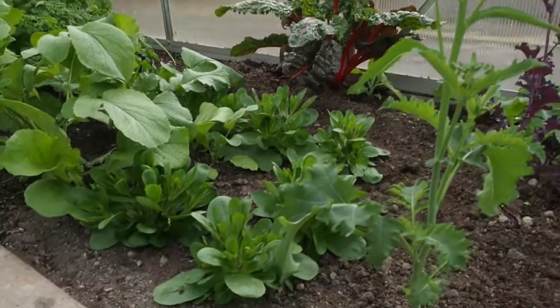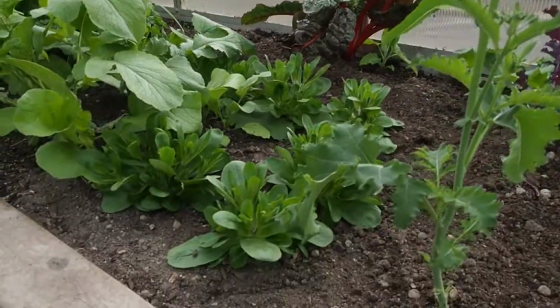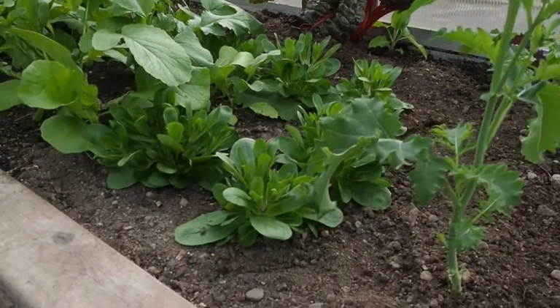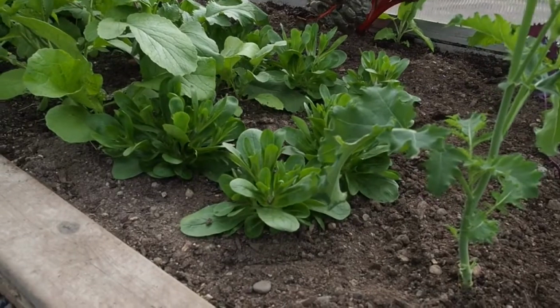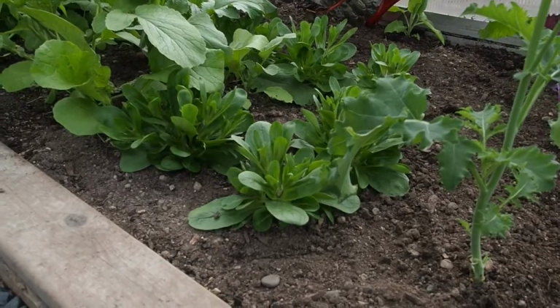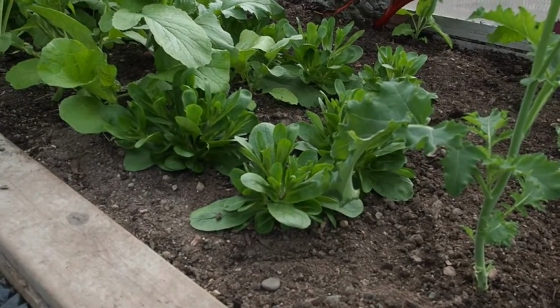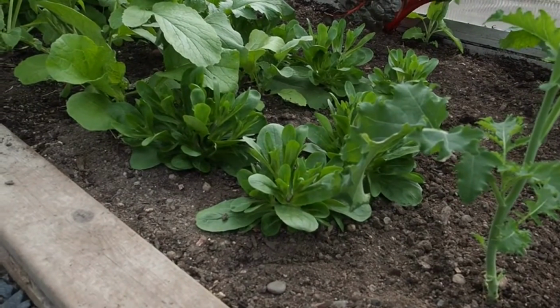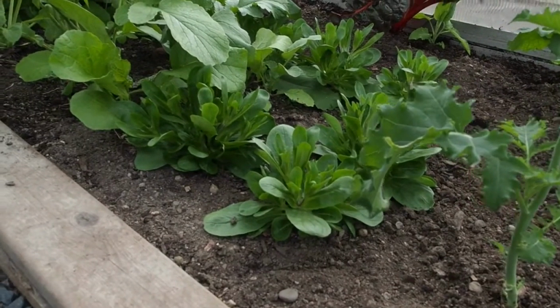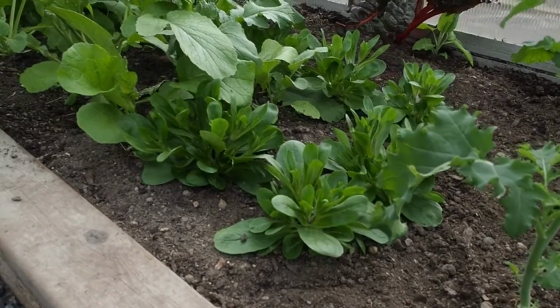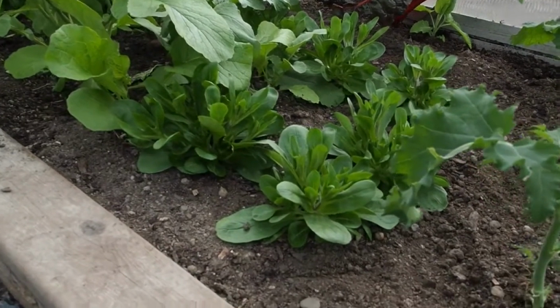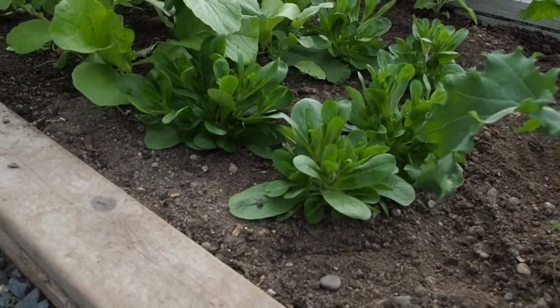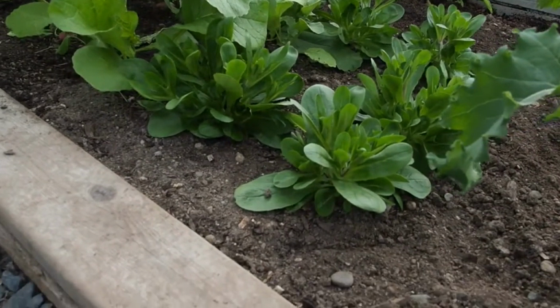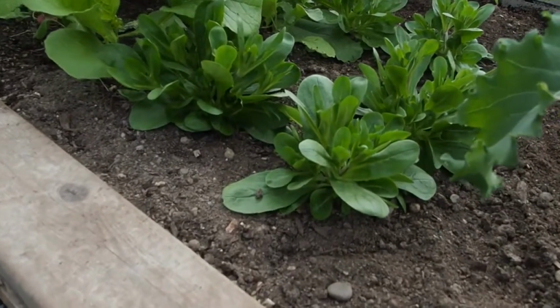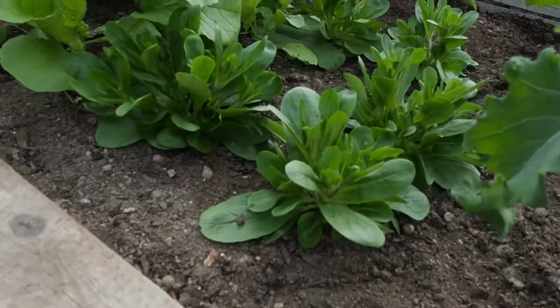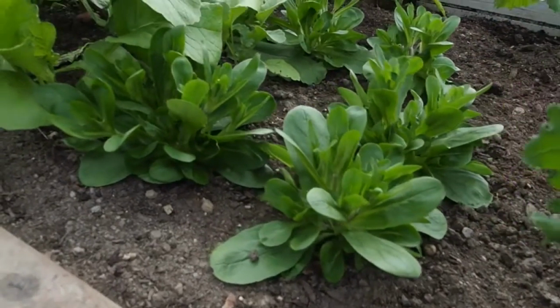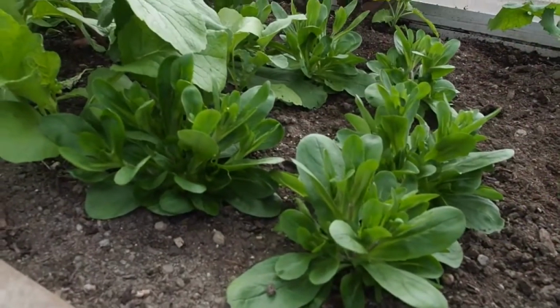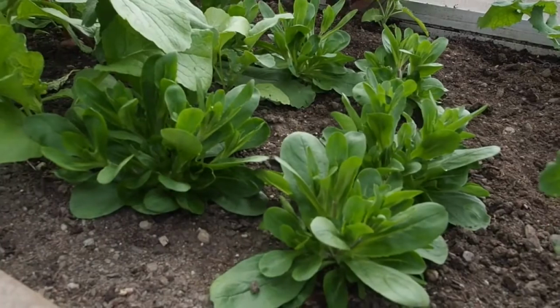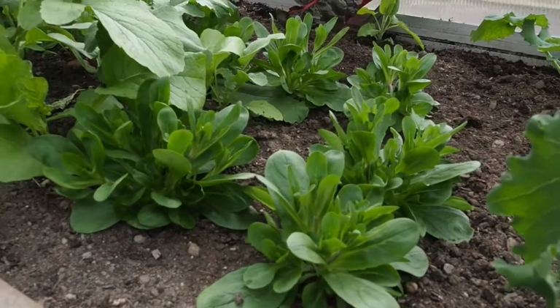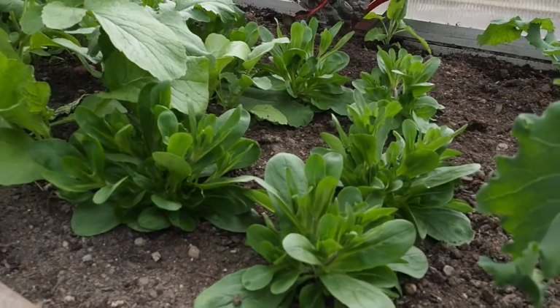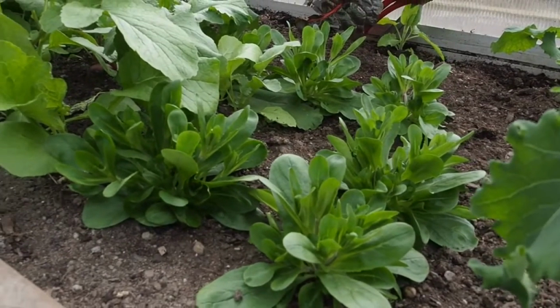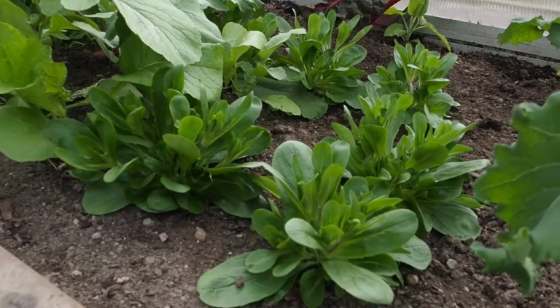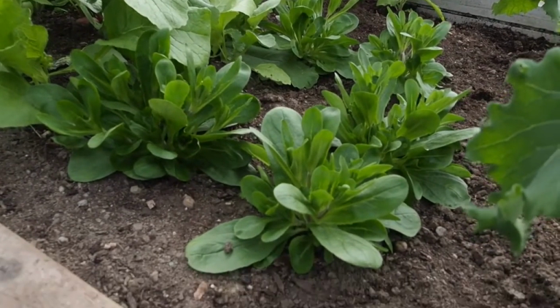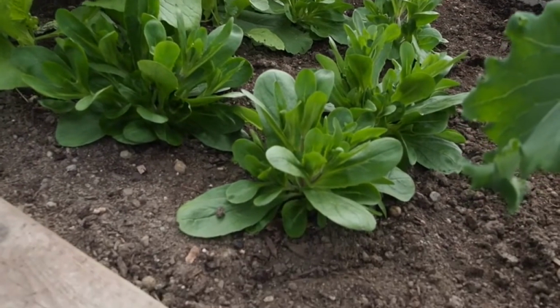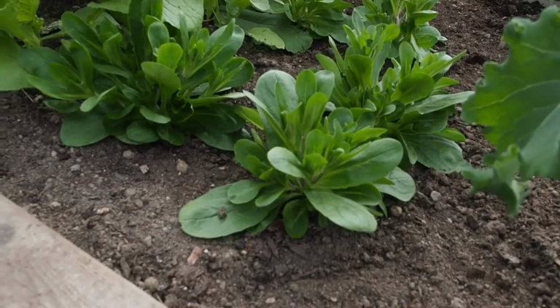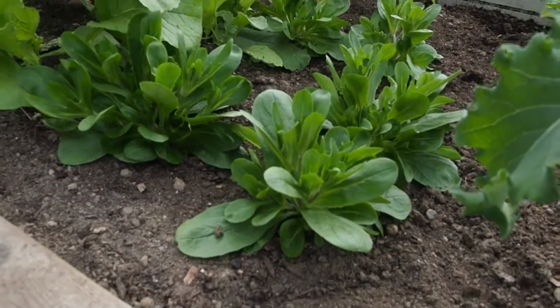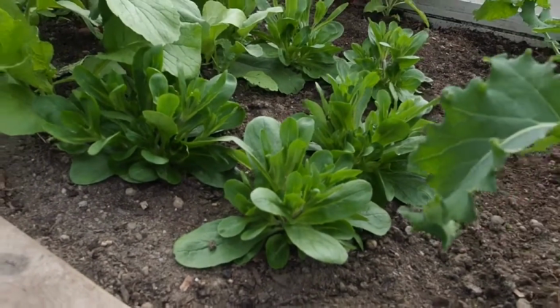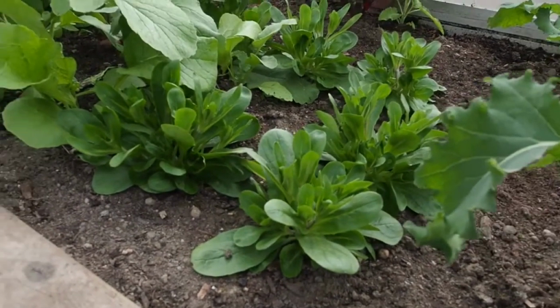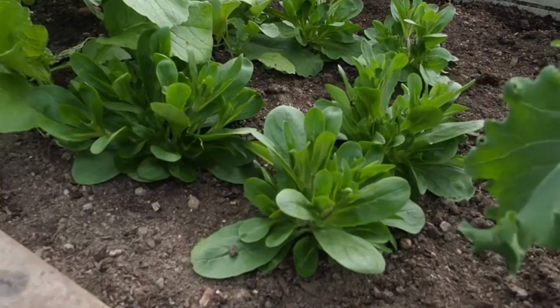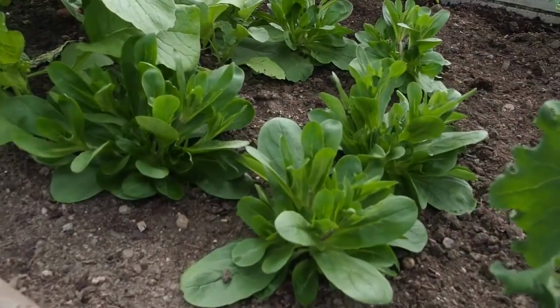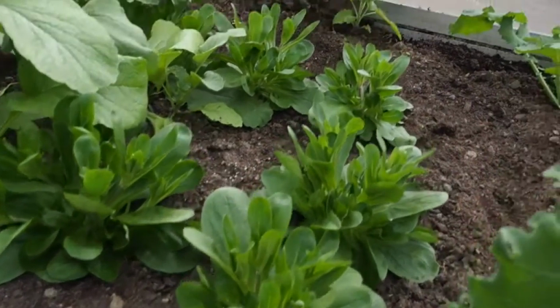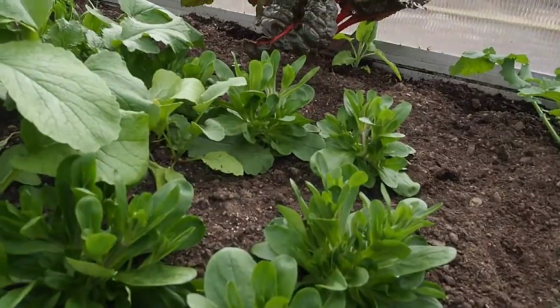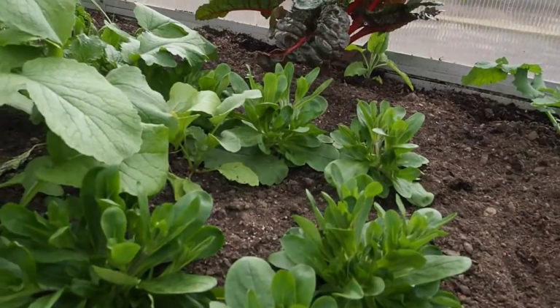I've also got some mâche, and I think that's starting to bolt. I'm not sure how big it's supposed to get; I've never grown it before. But that's what these little guys here are.